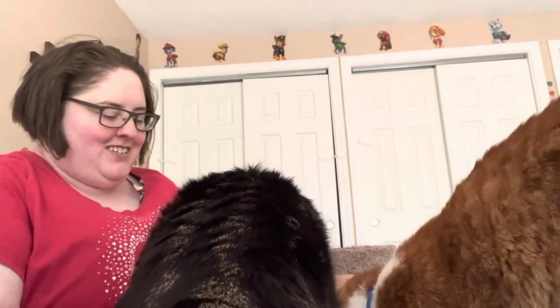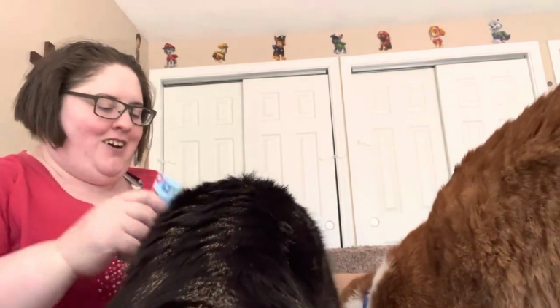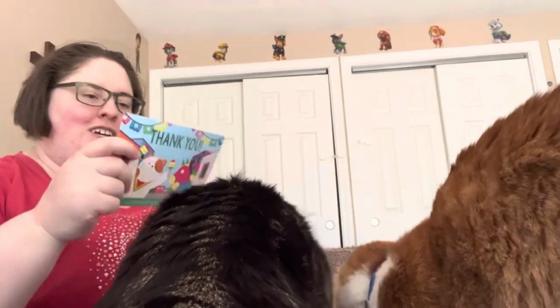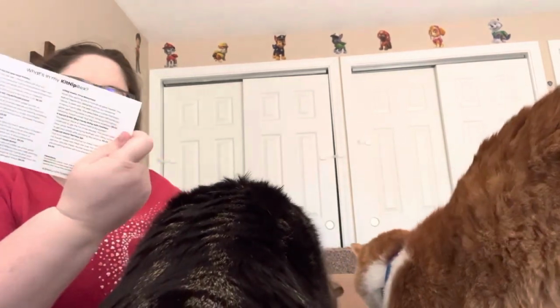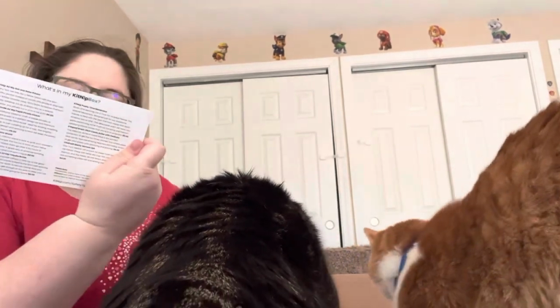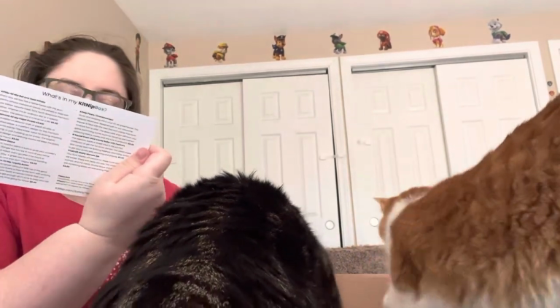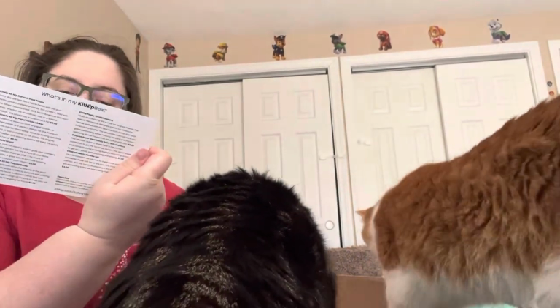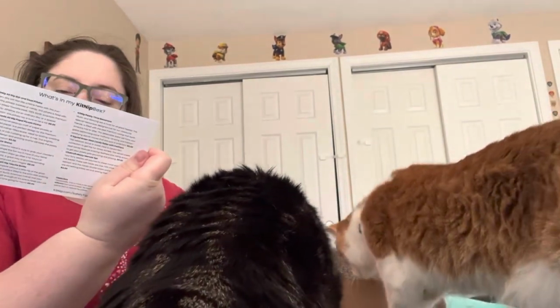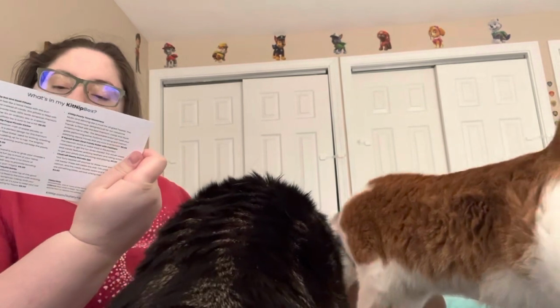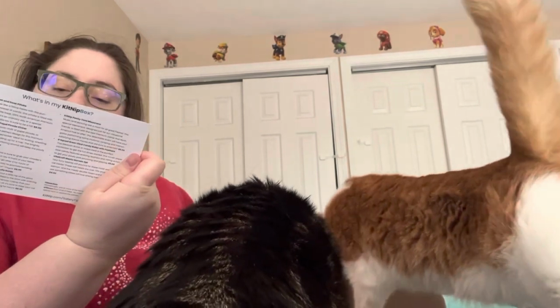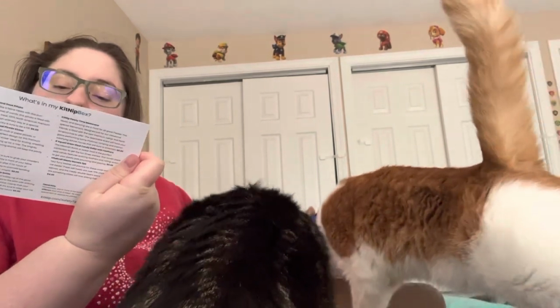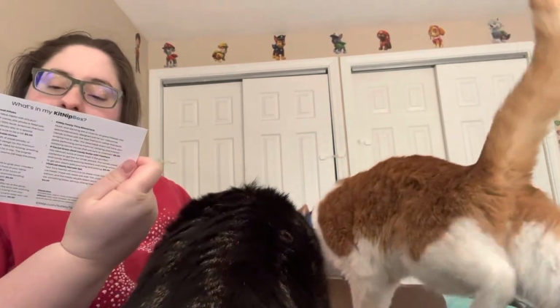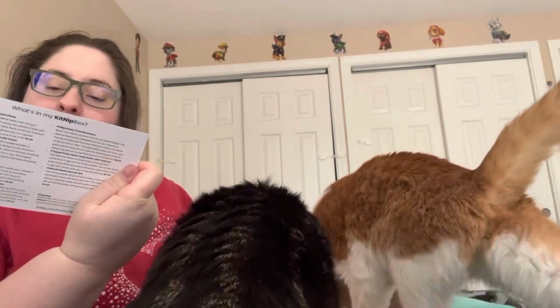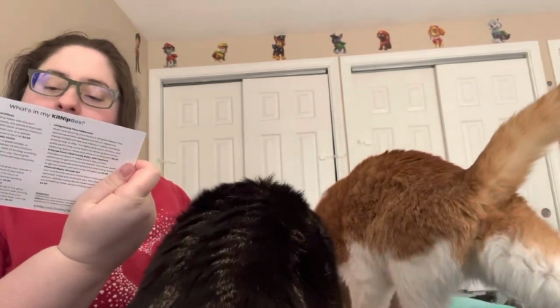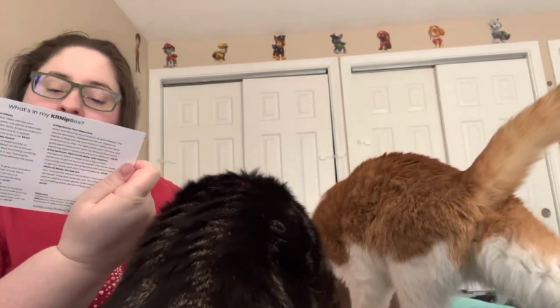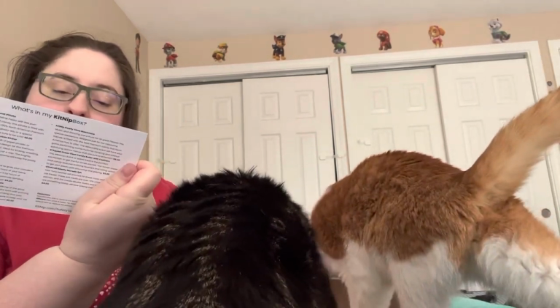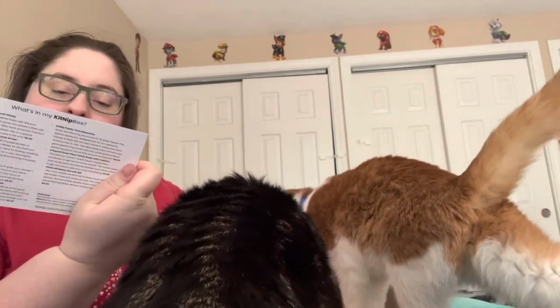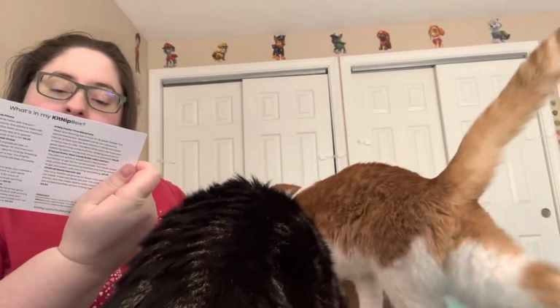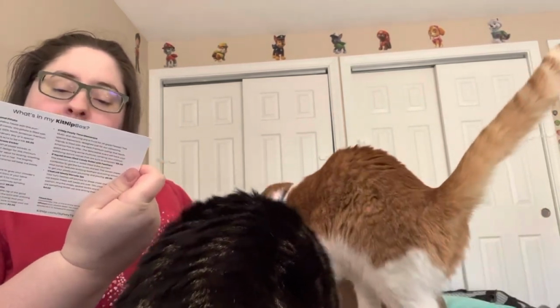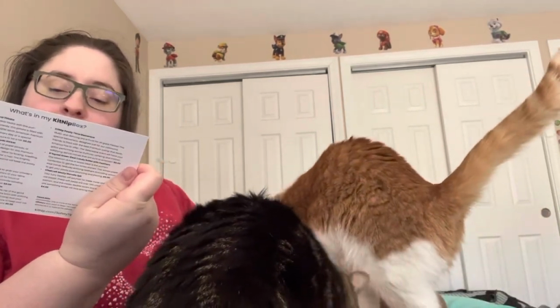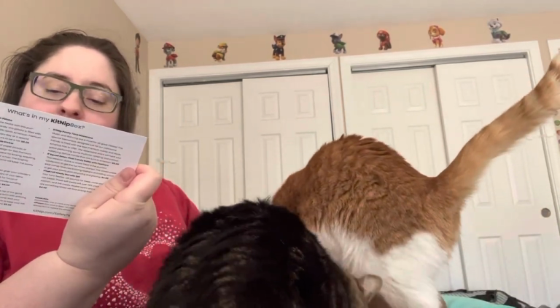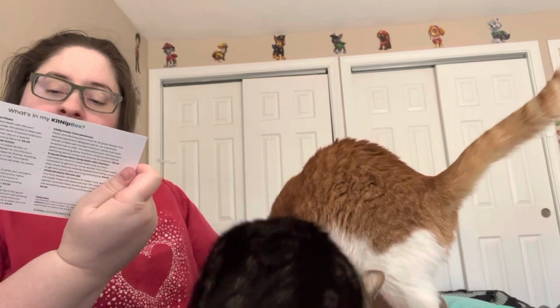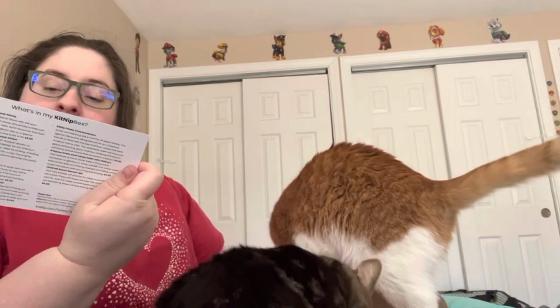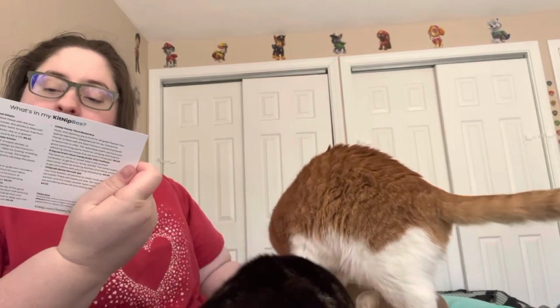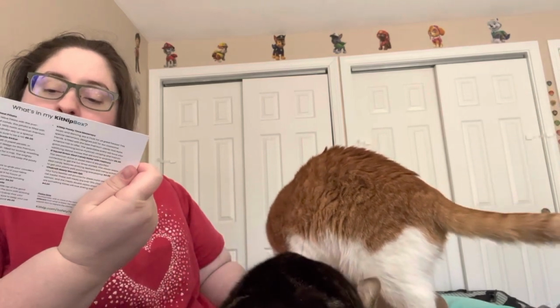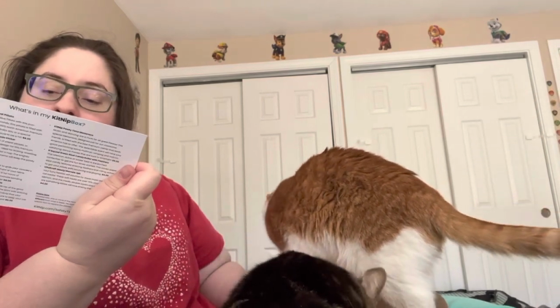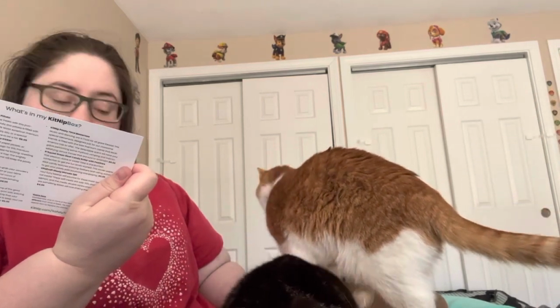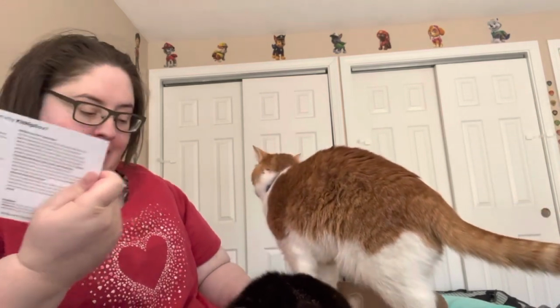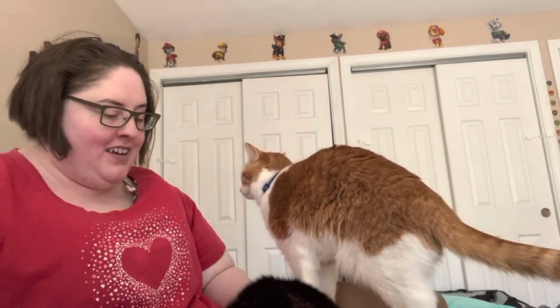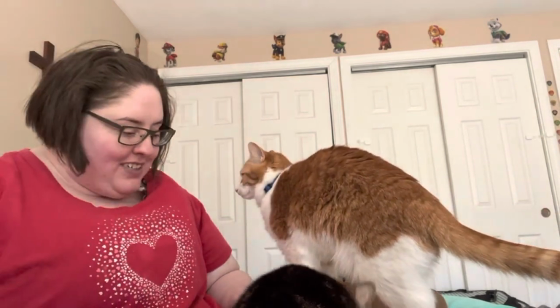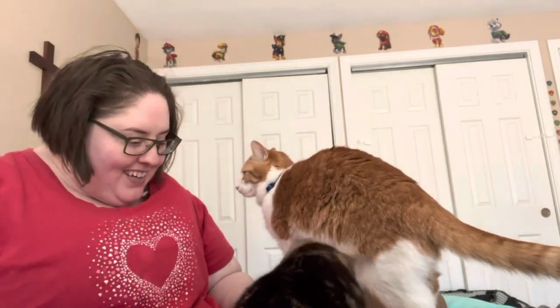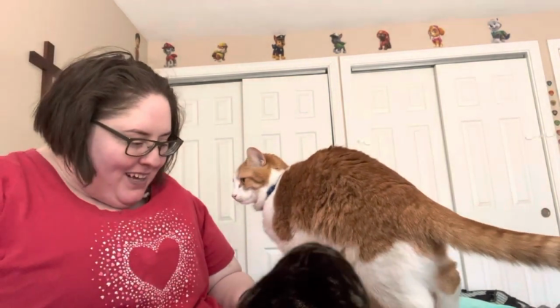So, here we have: we hope you enjoy your Mexico-themed Kitnip box. A portion of our proceeds is donated to animal welfare causes. Thank you for supporting kitties in need. Are you ready to go to Mexico?